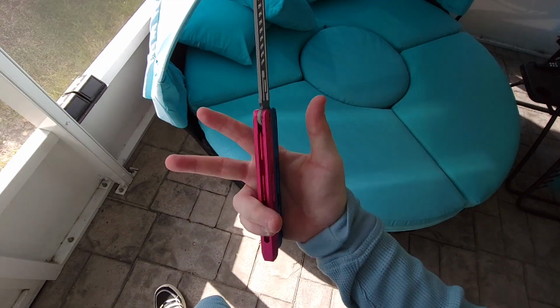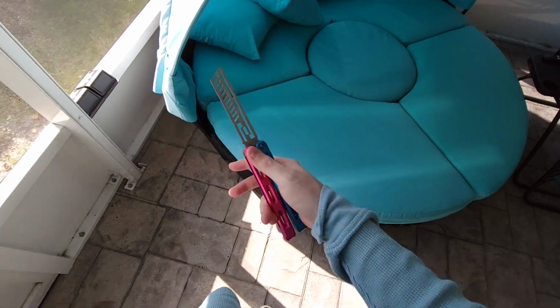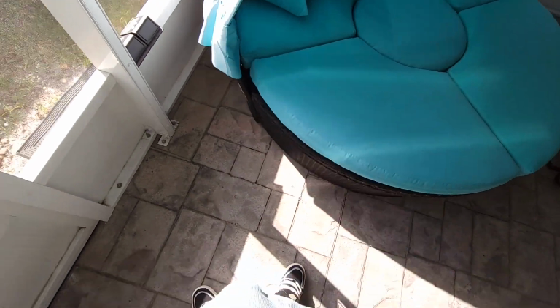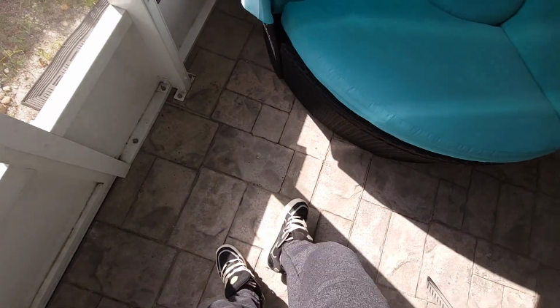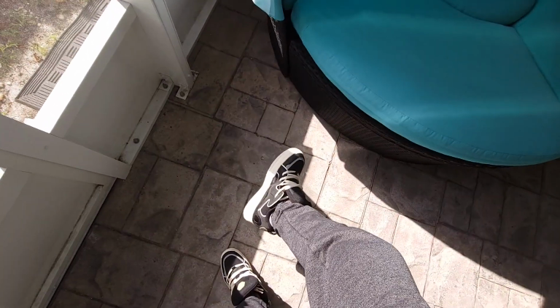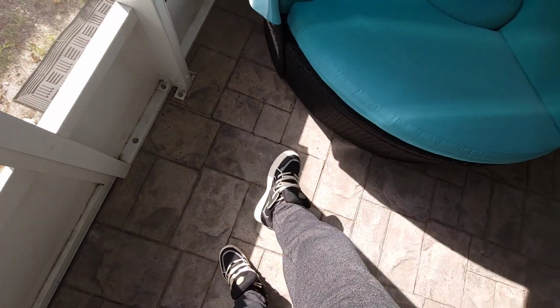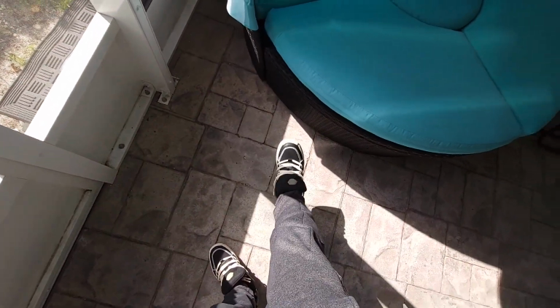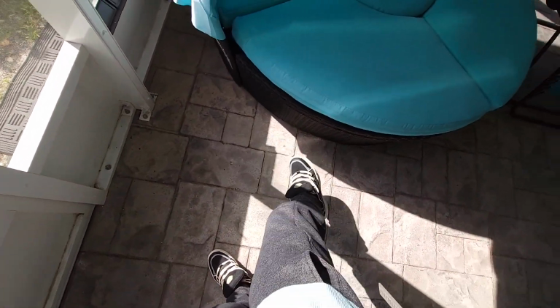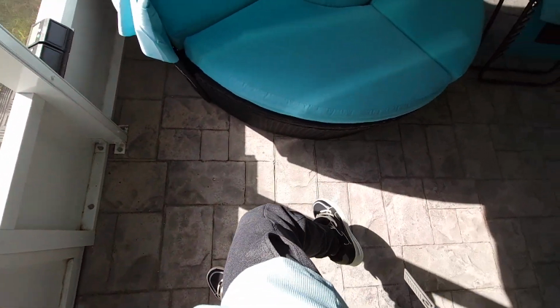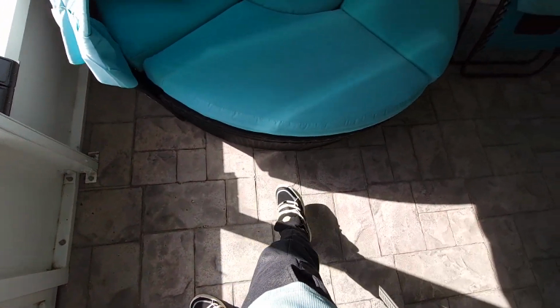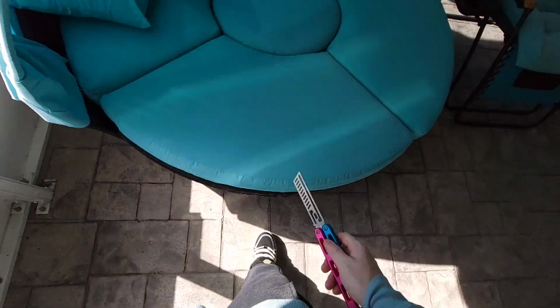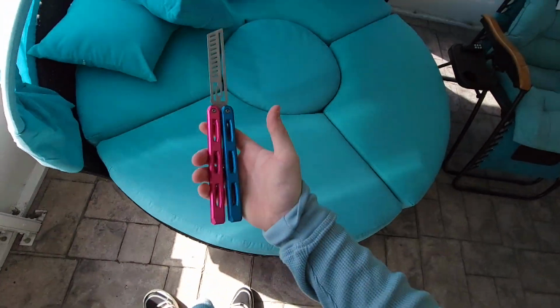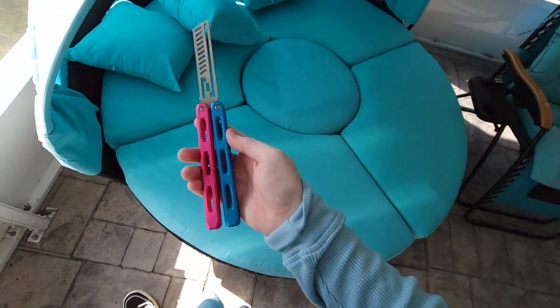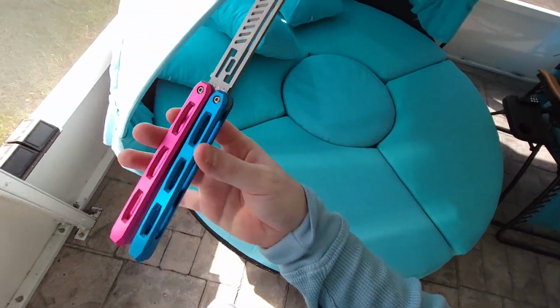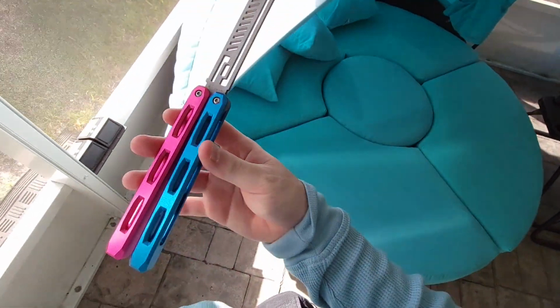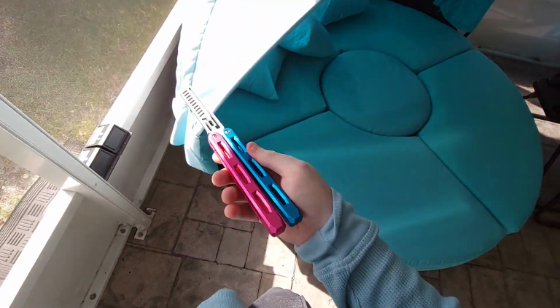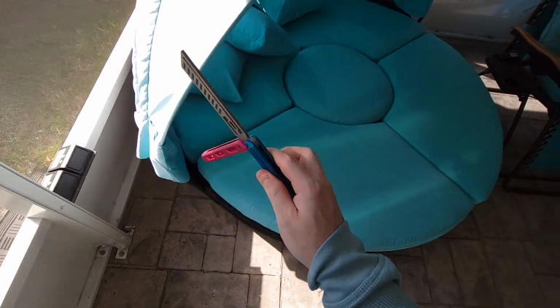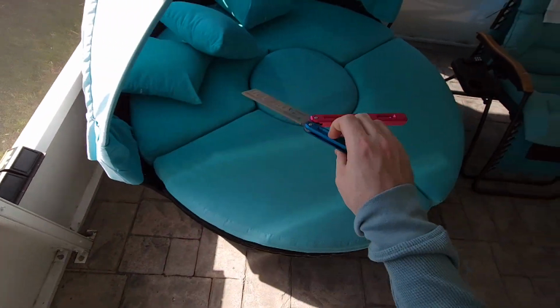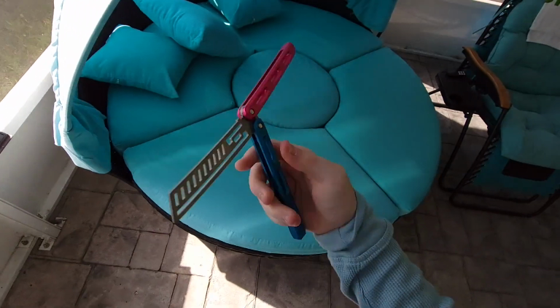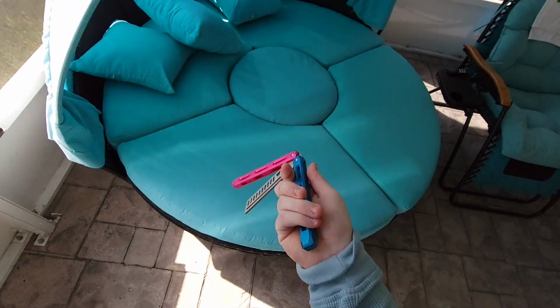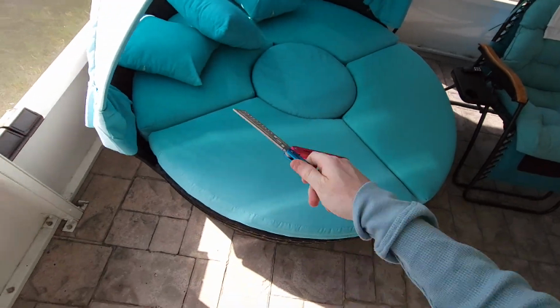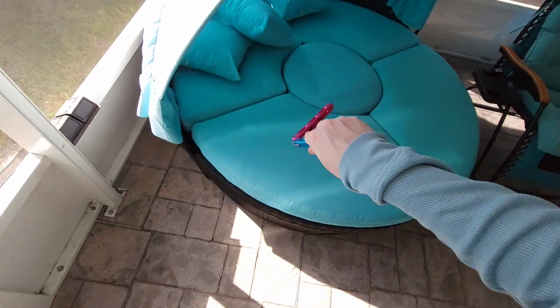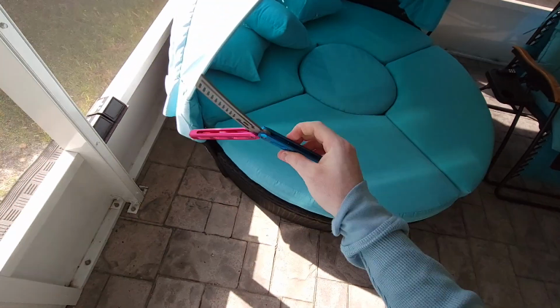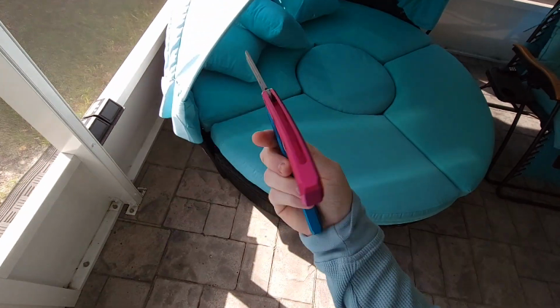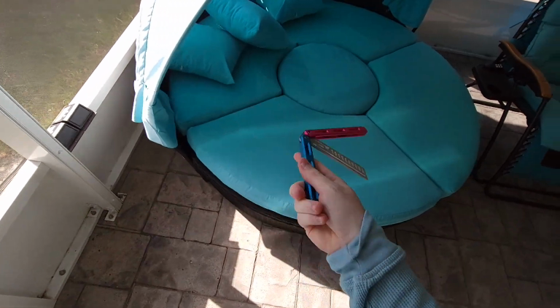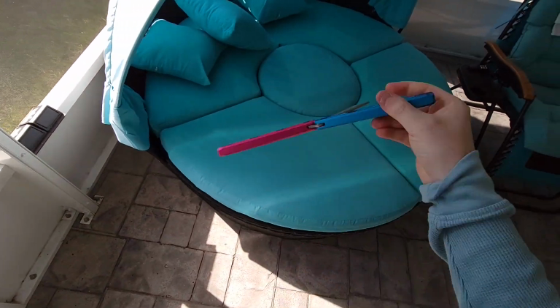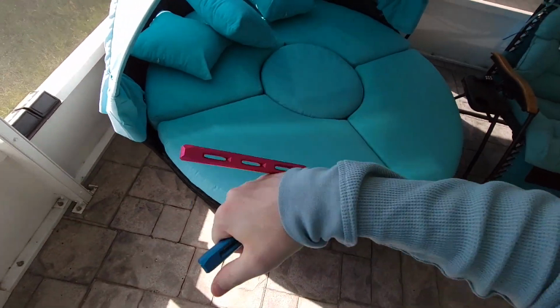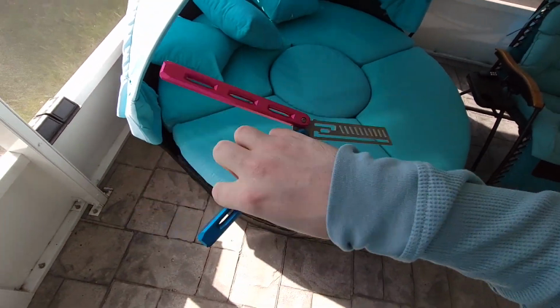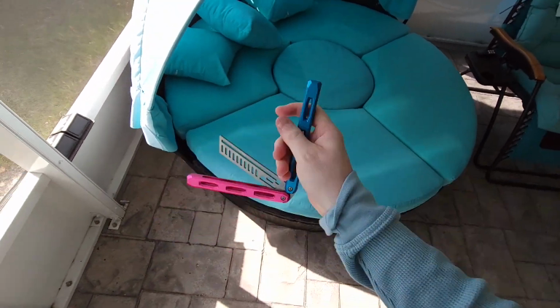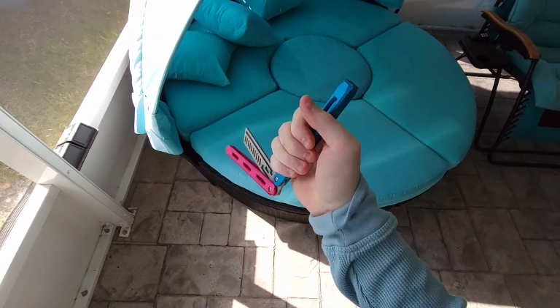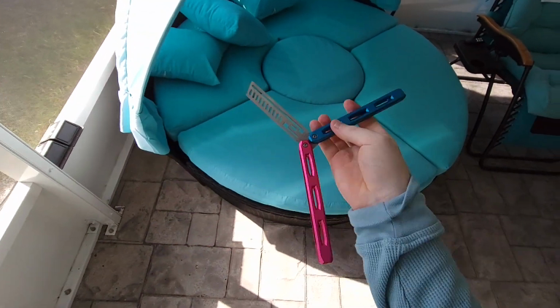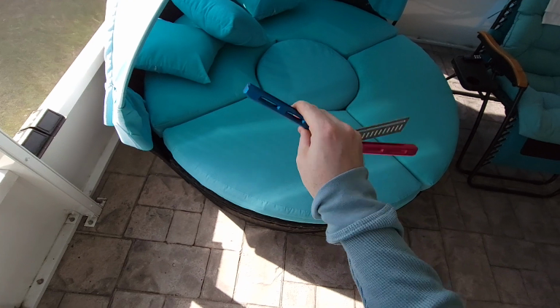What's up, guys? Check out my new shoes. Anyway, this is the Cerberus by DeMoss Knives, and this is their V3.